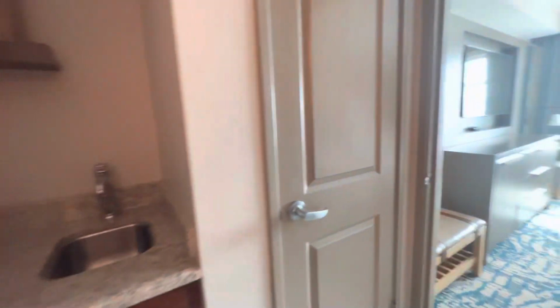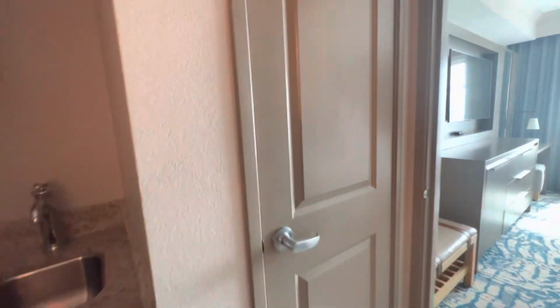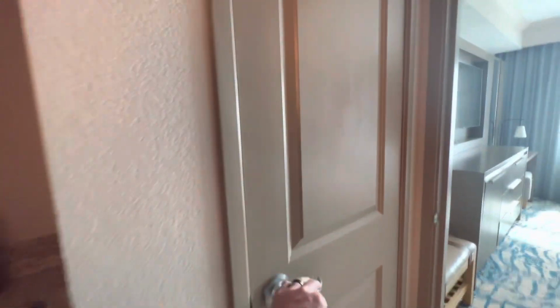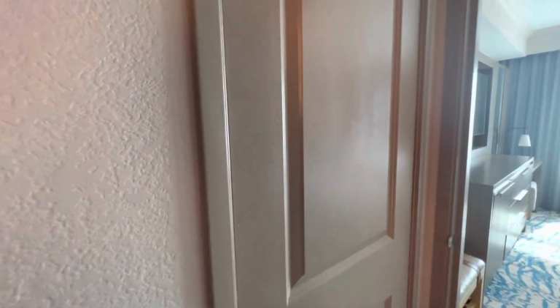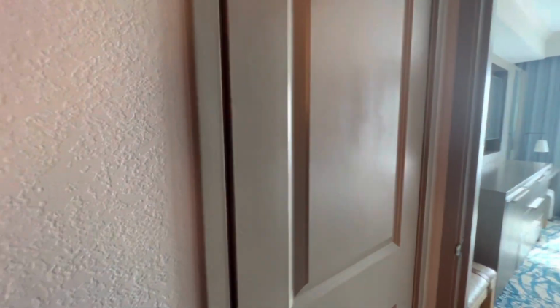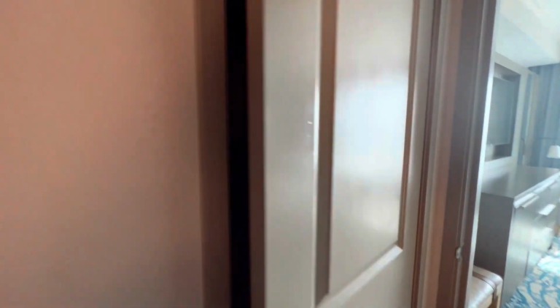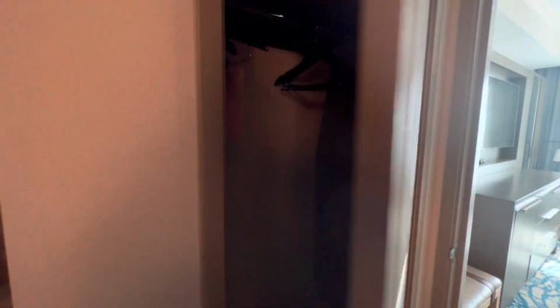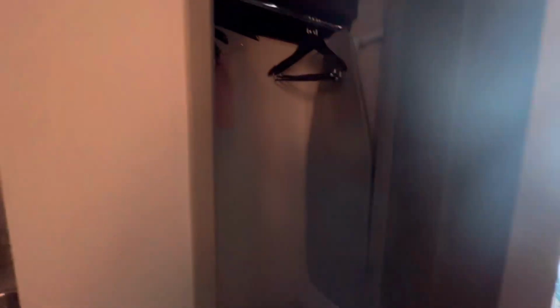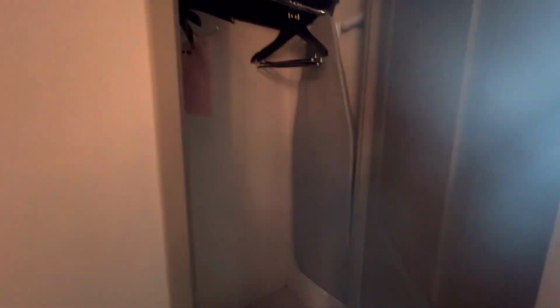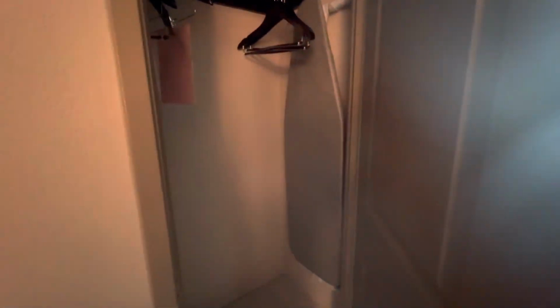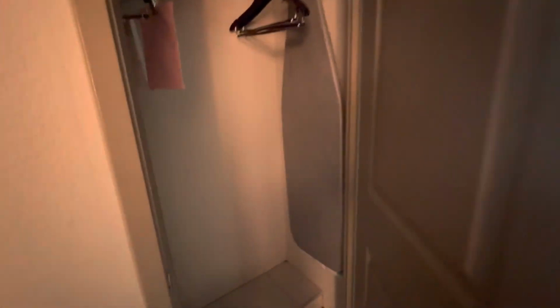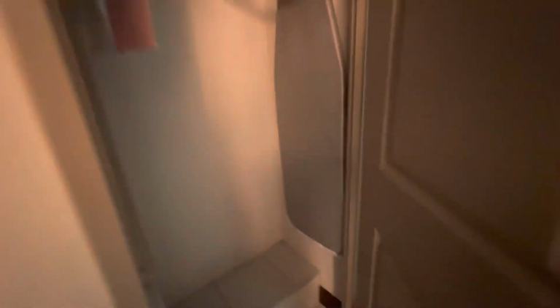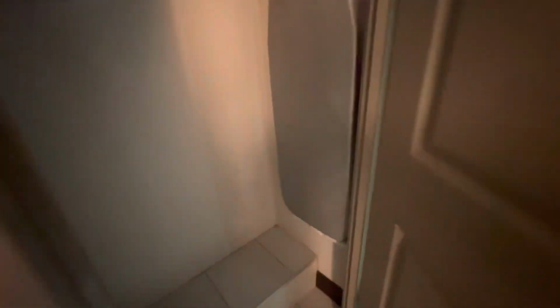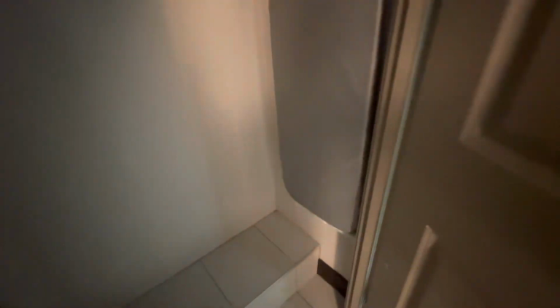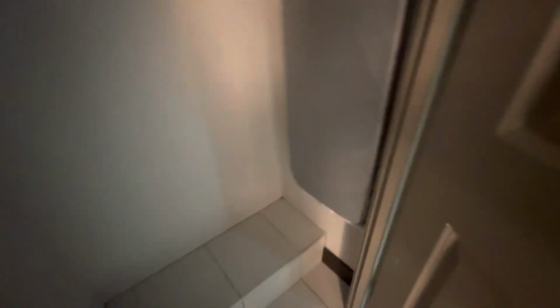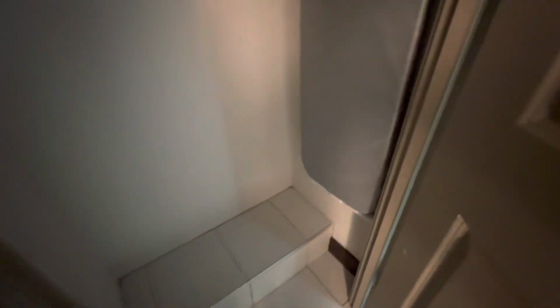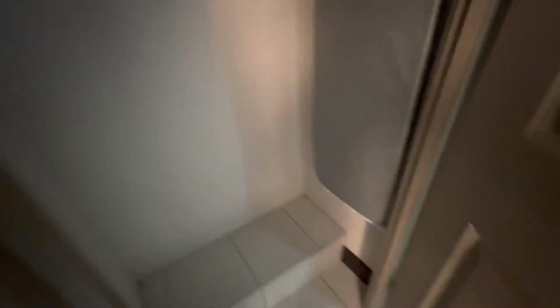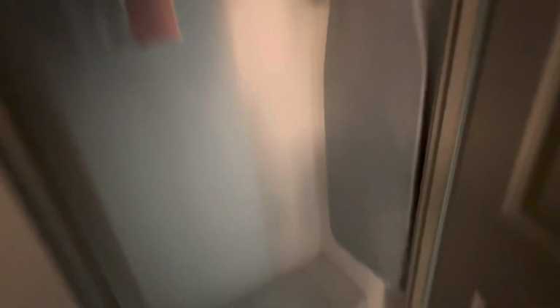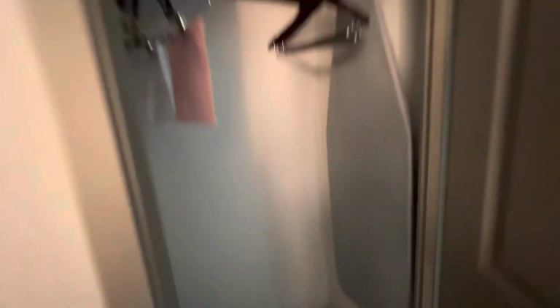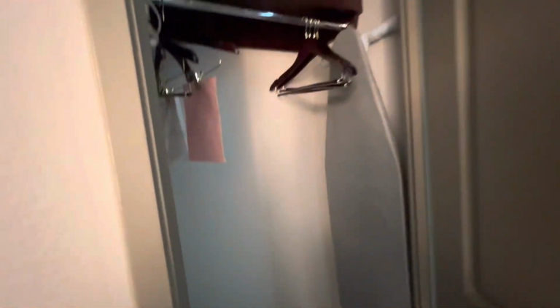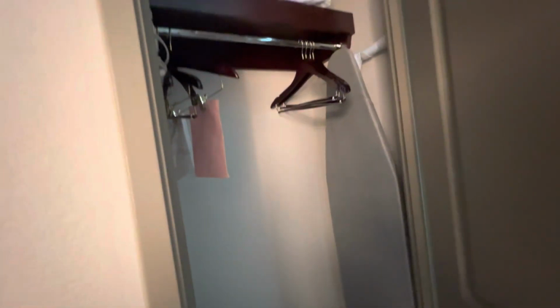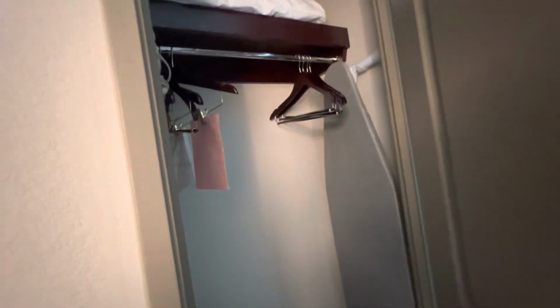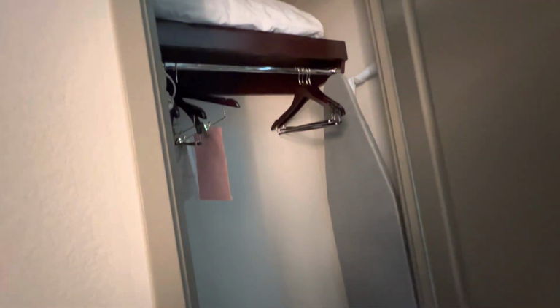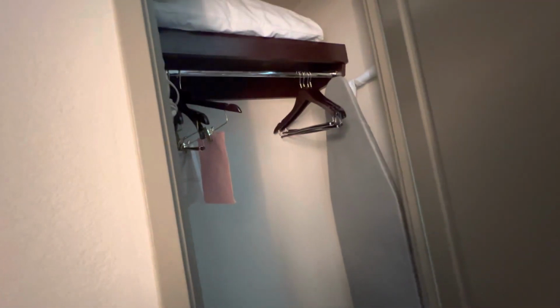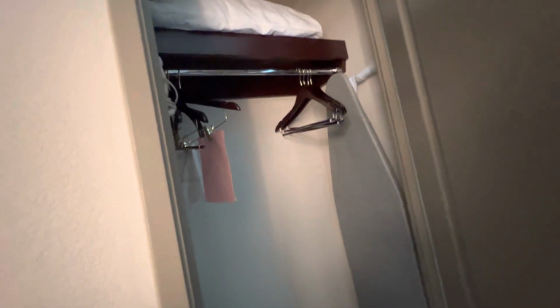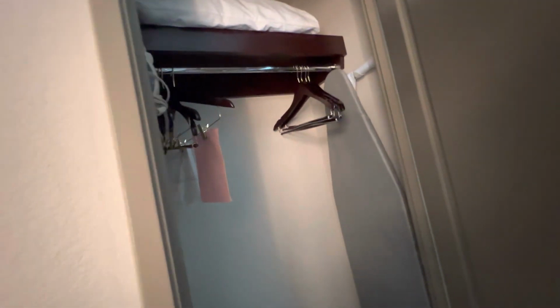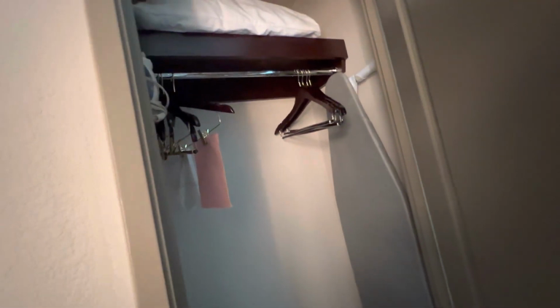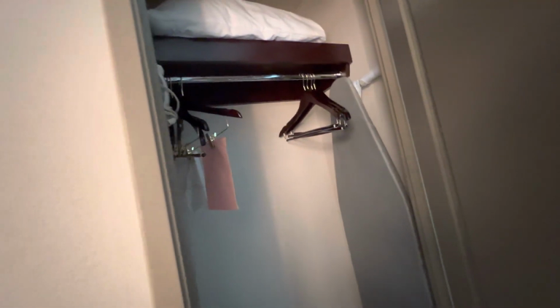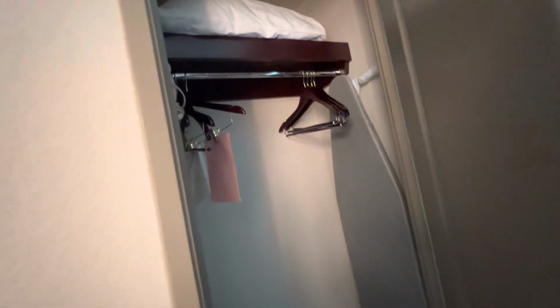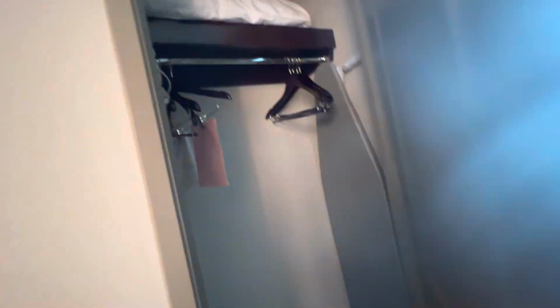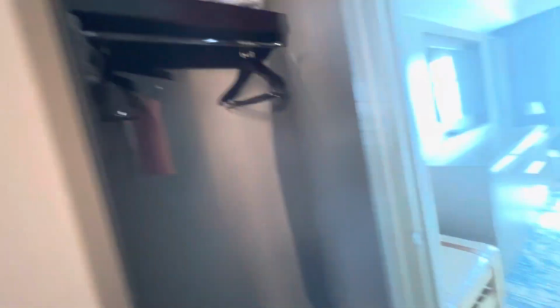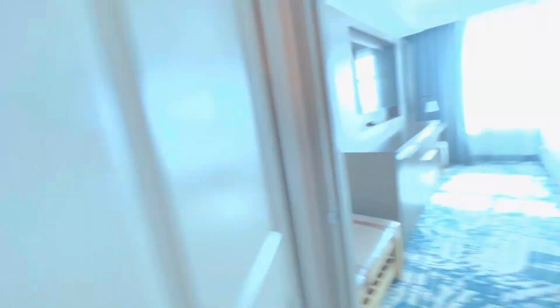Not sure what this is — probably just a closet. Some hanging space, ironing board, iron, extra pillow.